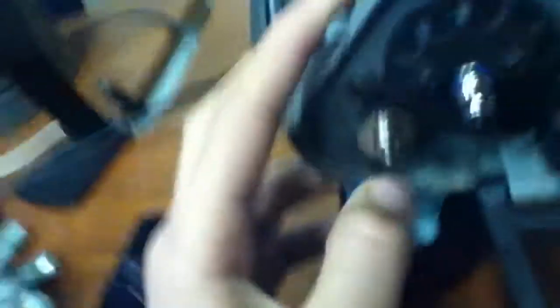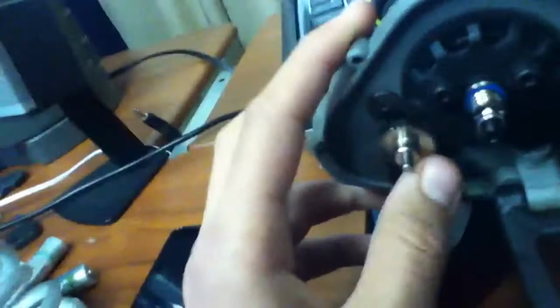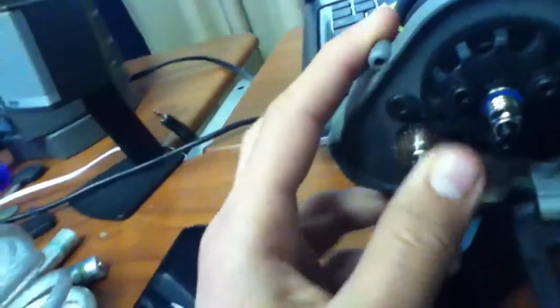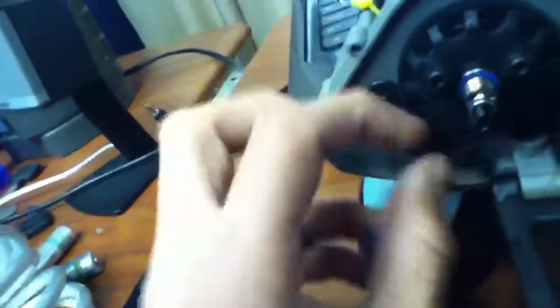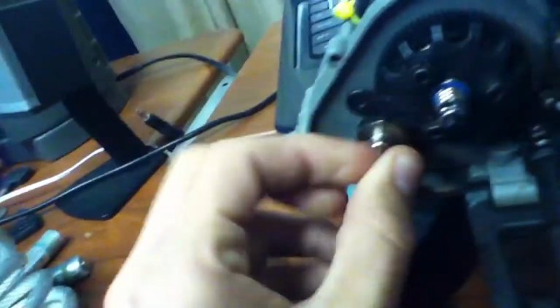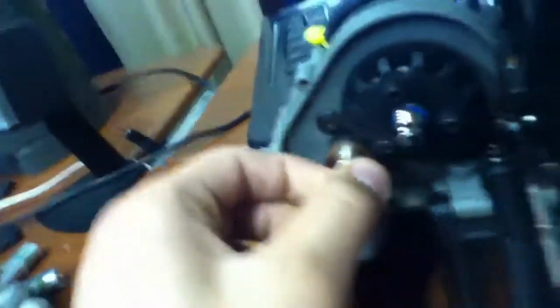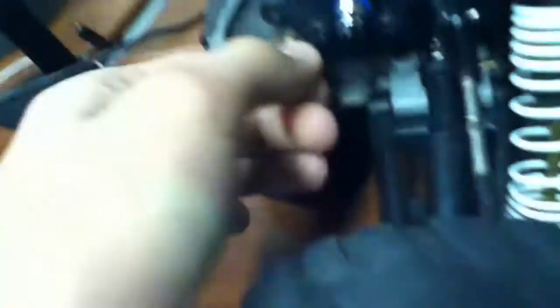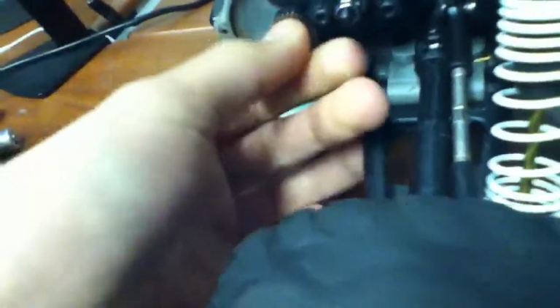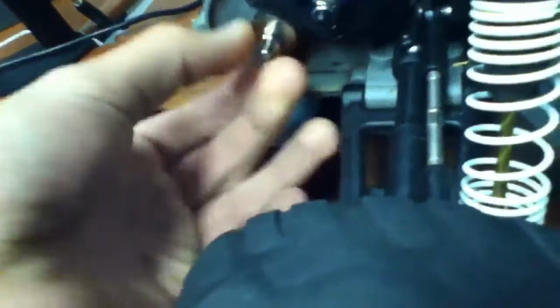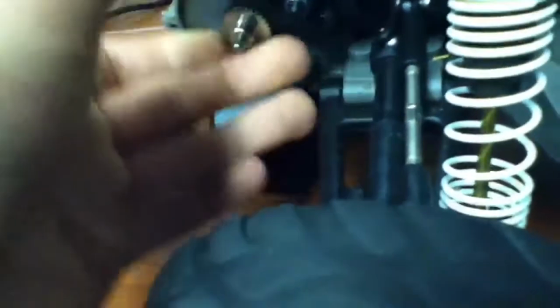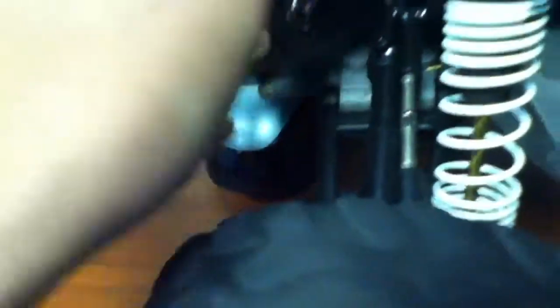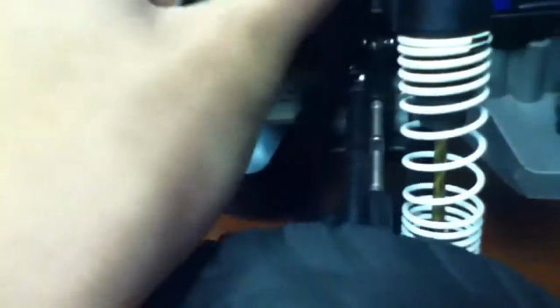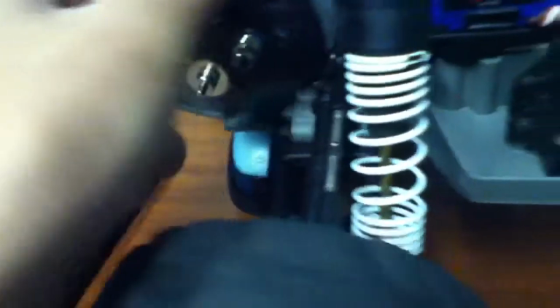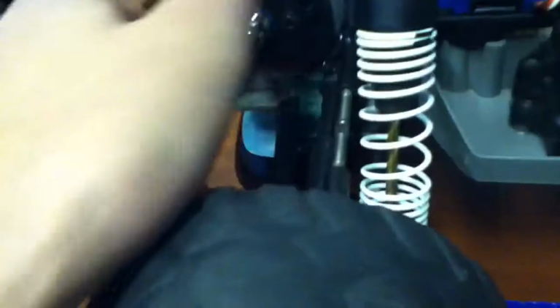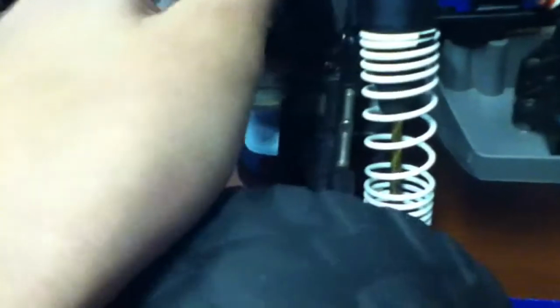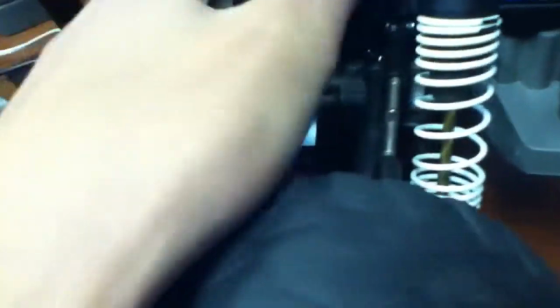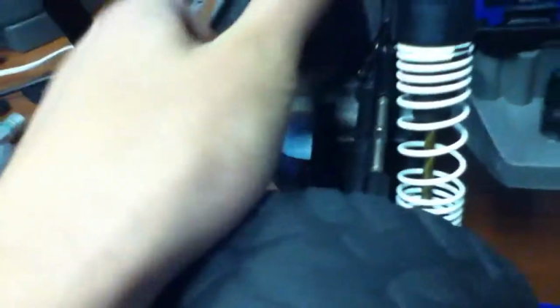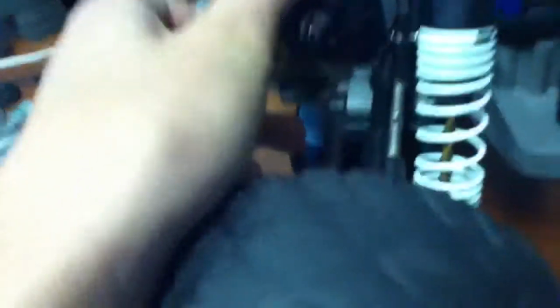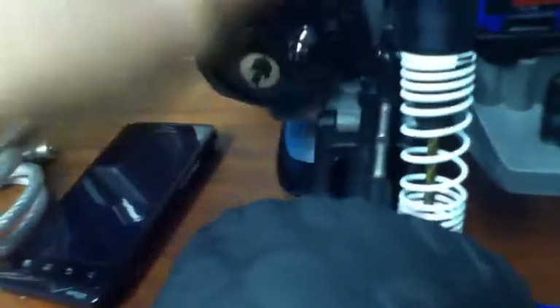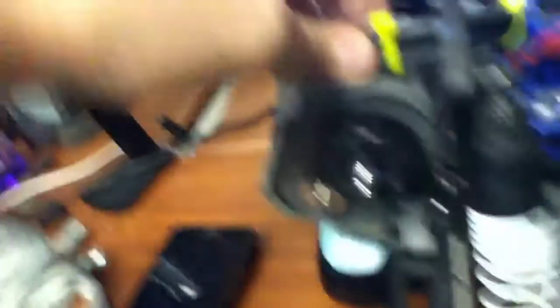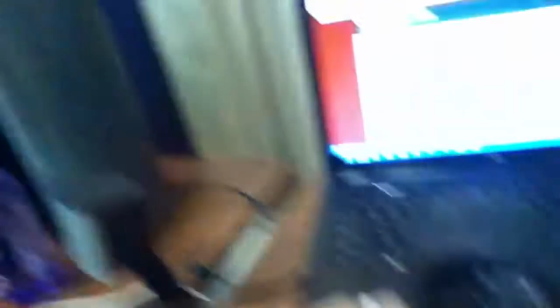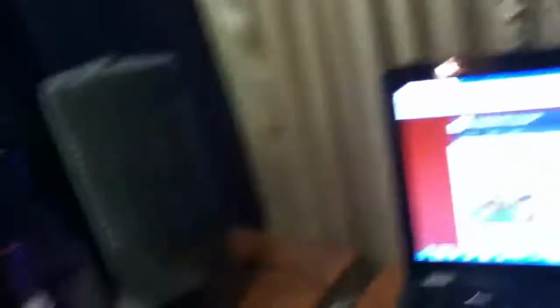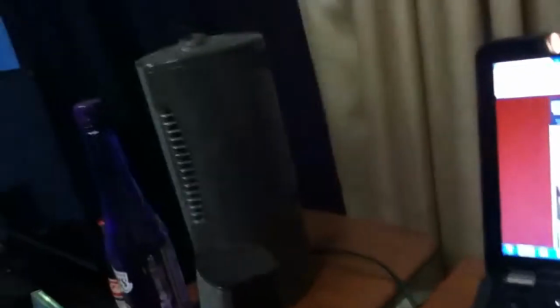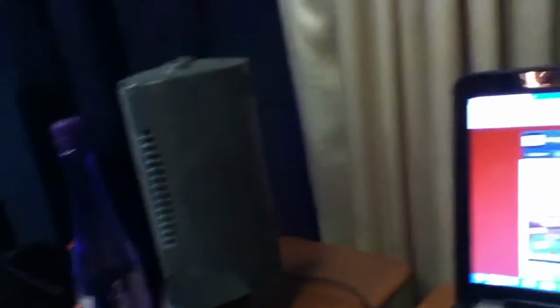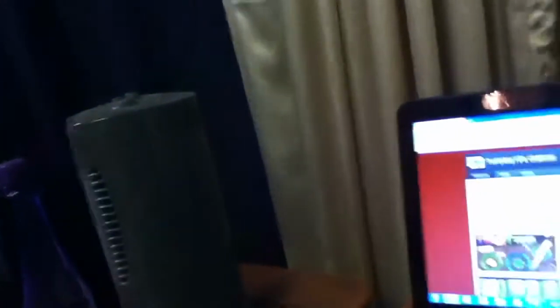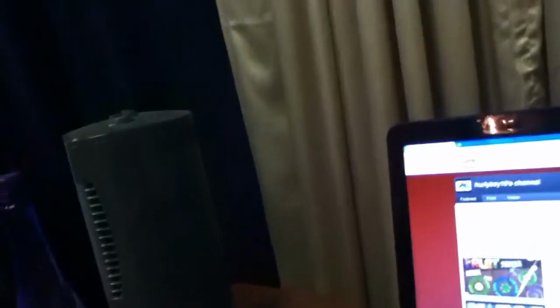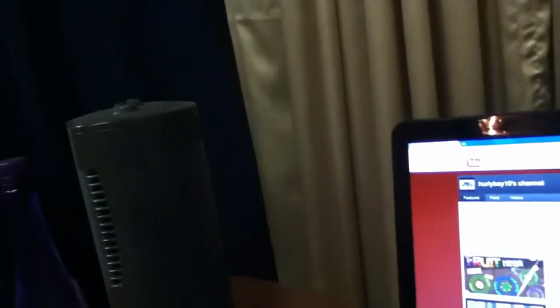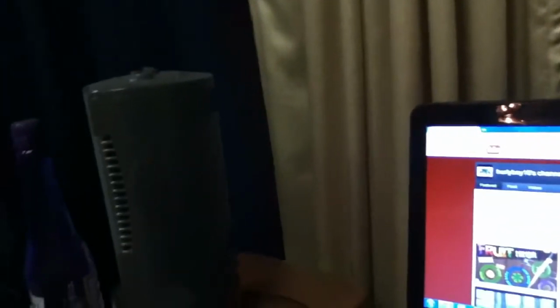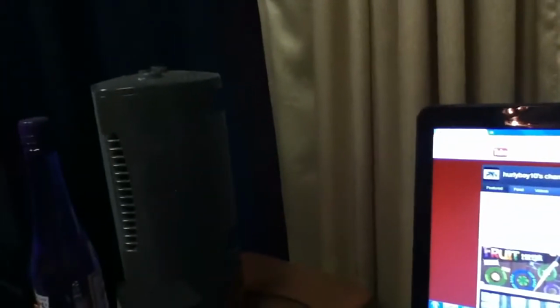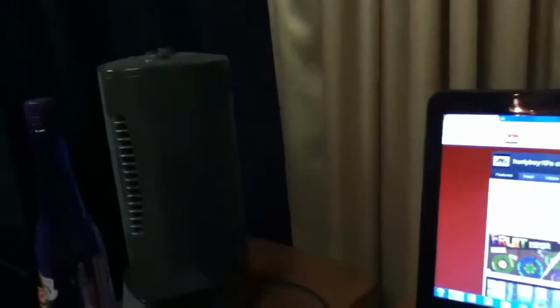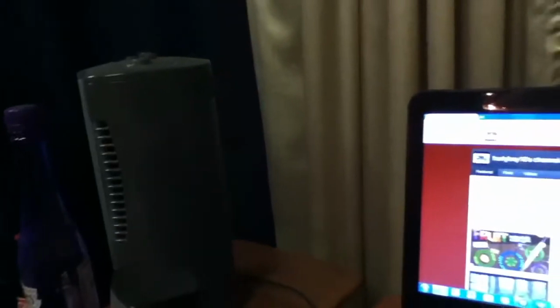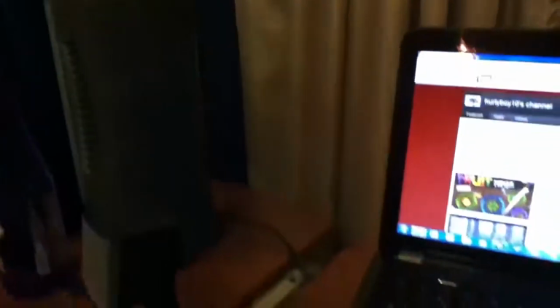It goes pretty fast on a two-cell. I want to get a three-cell but it's too much money. I want to buy from Hobby Parts — they're really cheap for a Gens Ace. I'd recommend getting a Gens Ace.